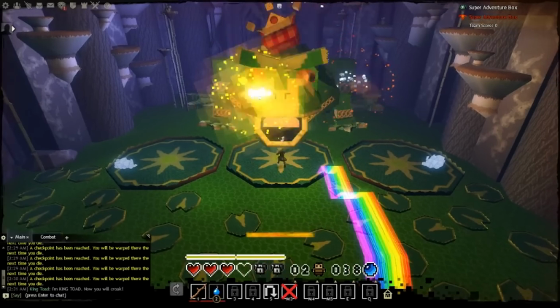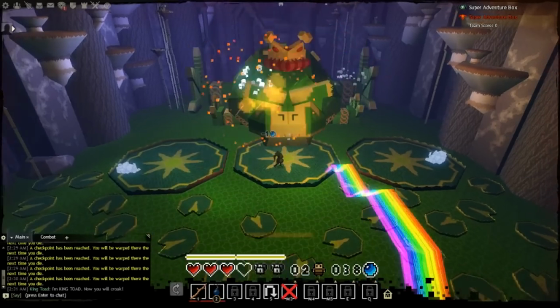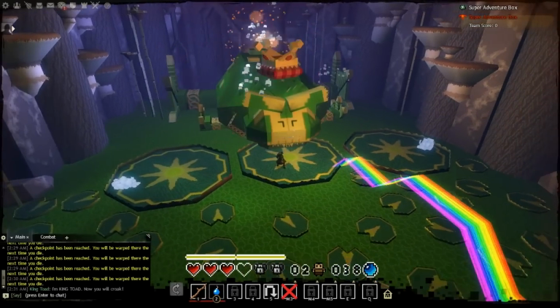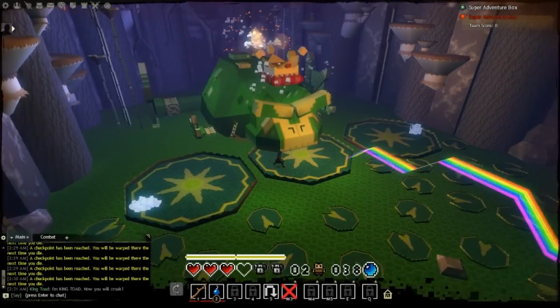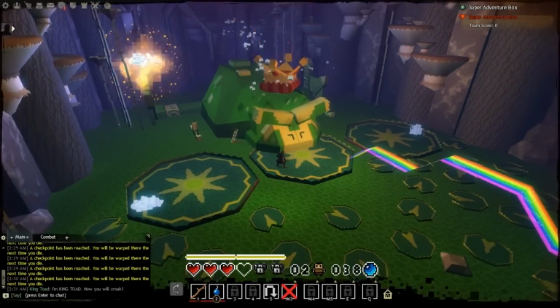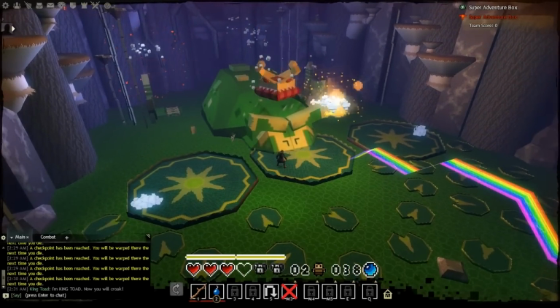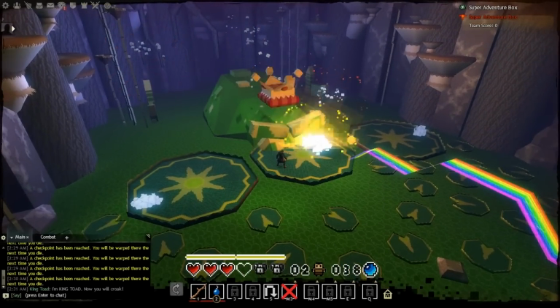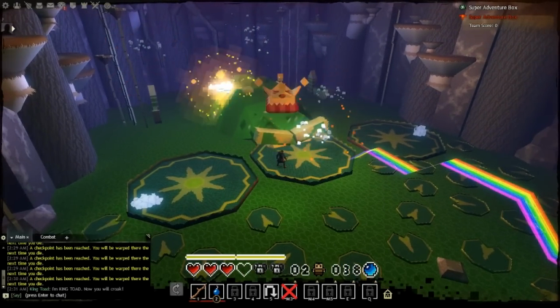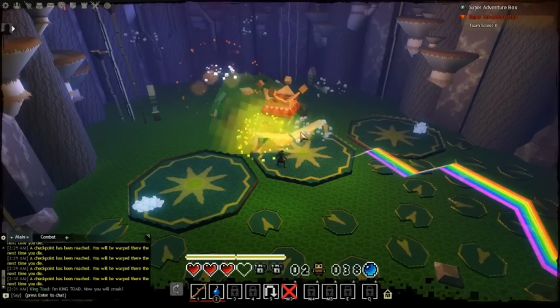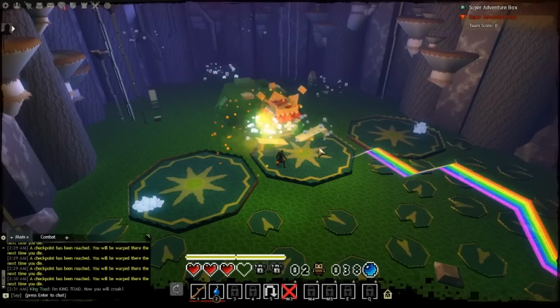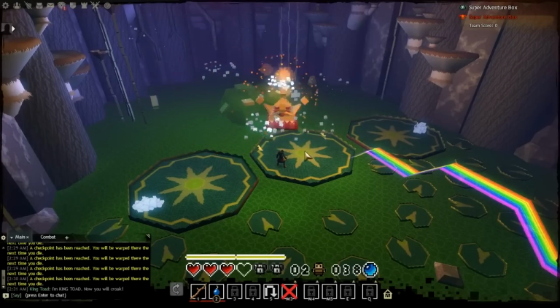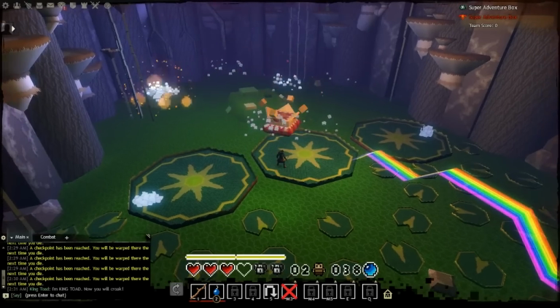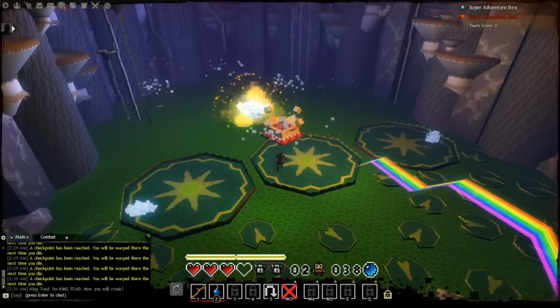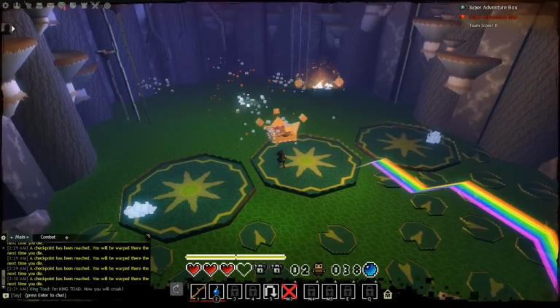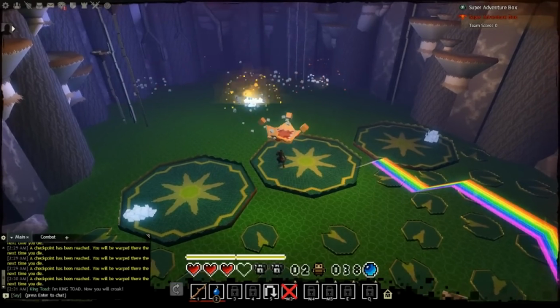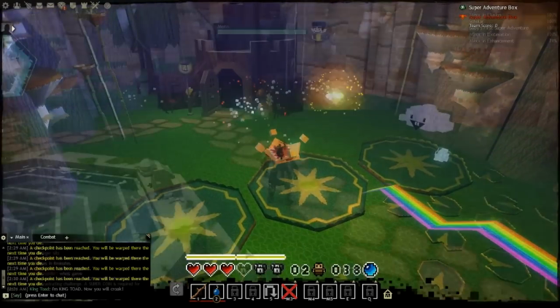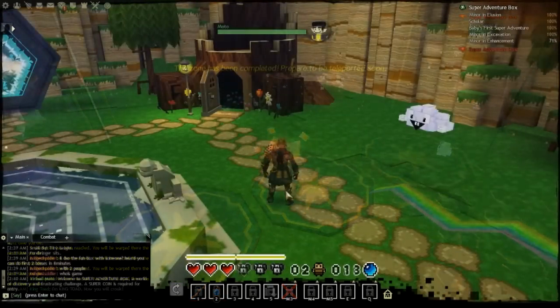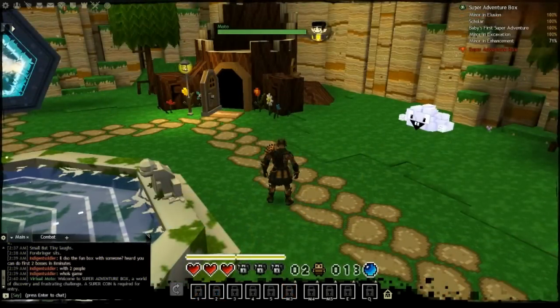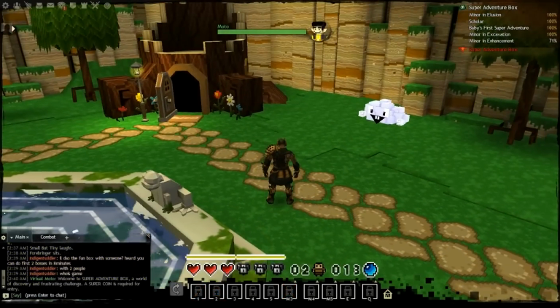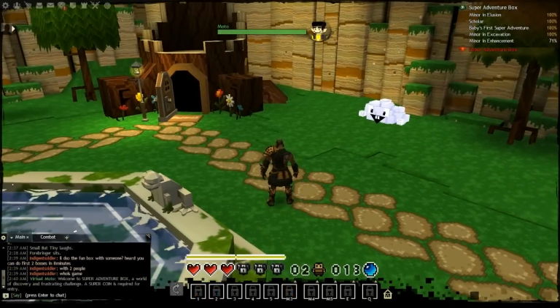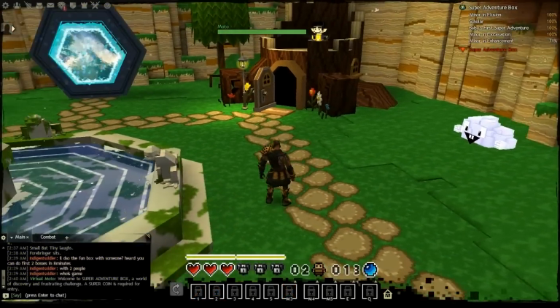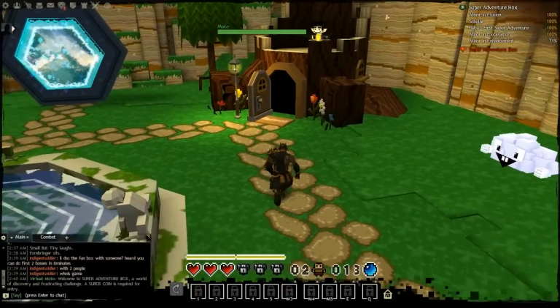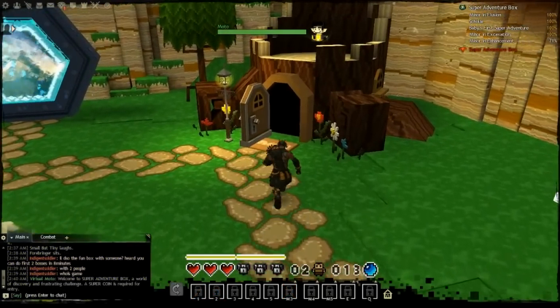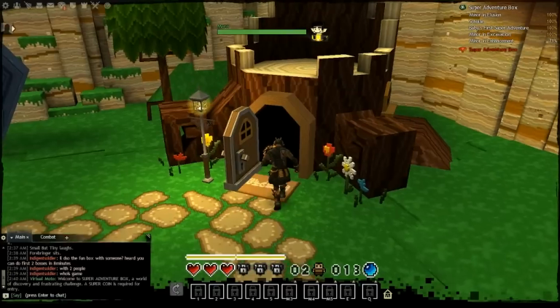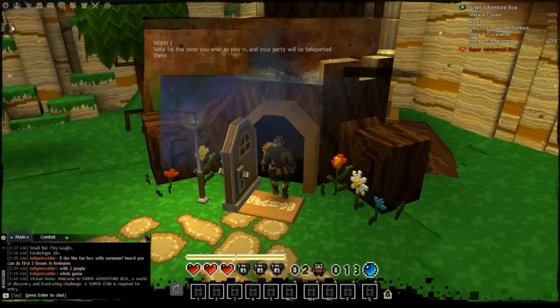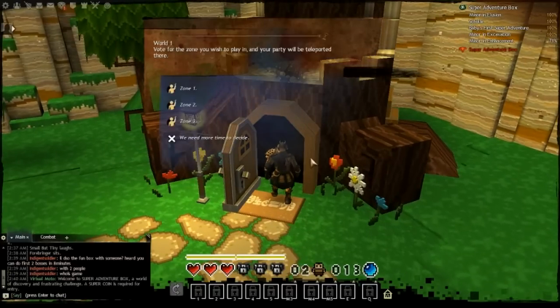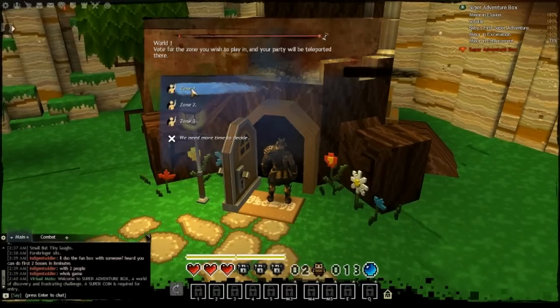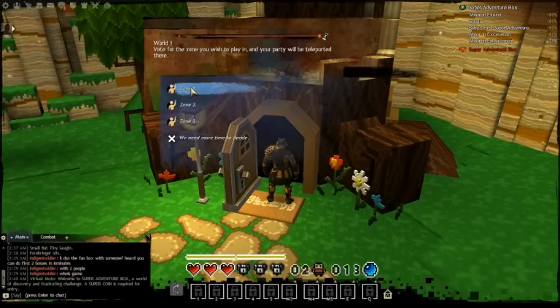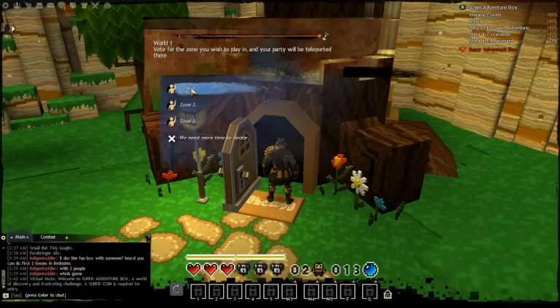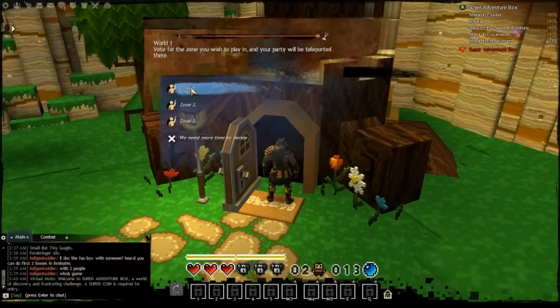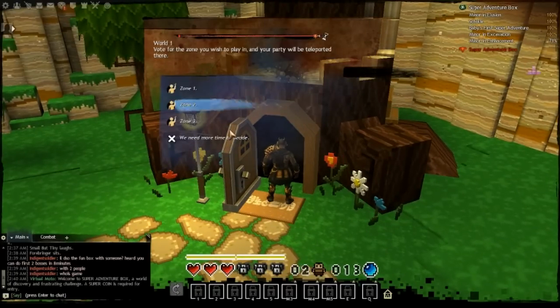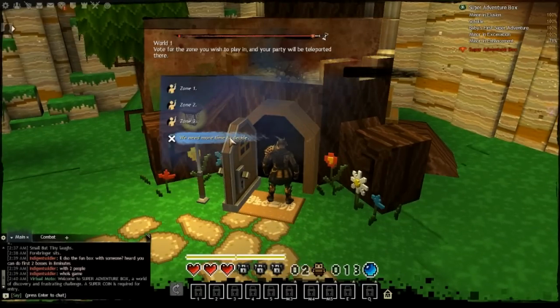Next, you'll want to go for your Scholar achievement. To do this, you're going to have to run through the whole game again in normal mode. Go back to Redisum, re-enter the instance, and once you get to this log cabin right here, go ahead and click on zone 1.